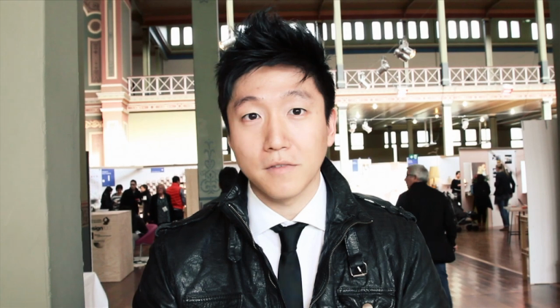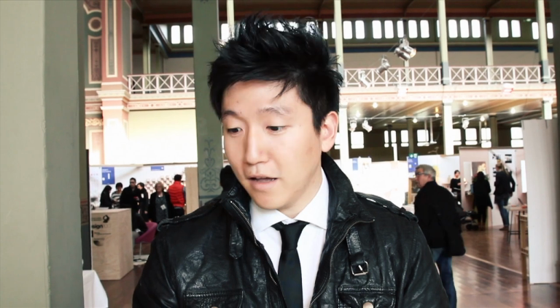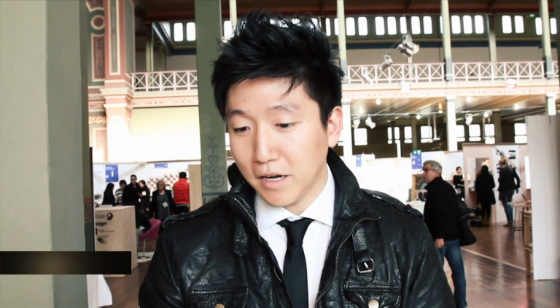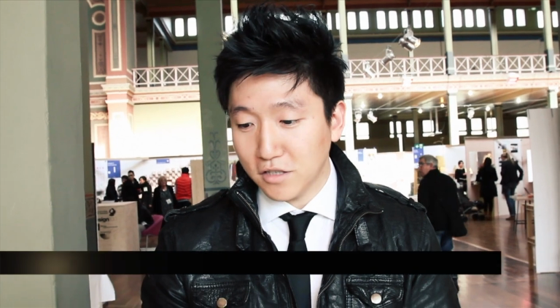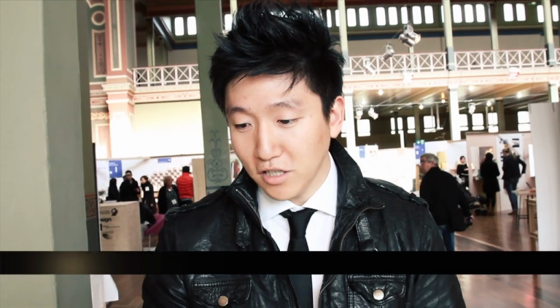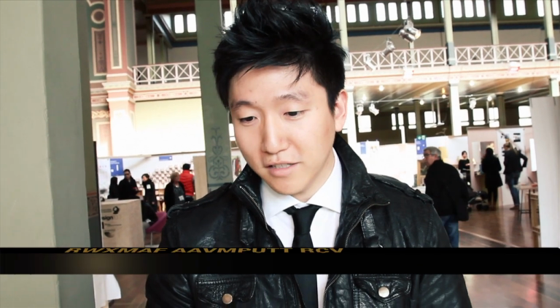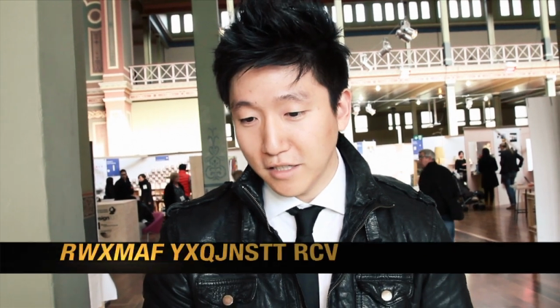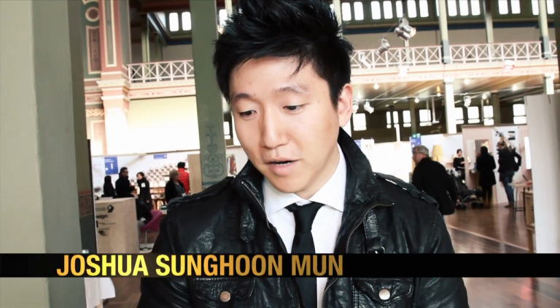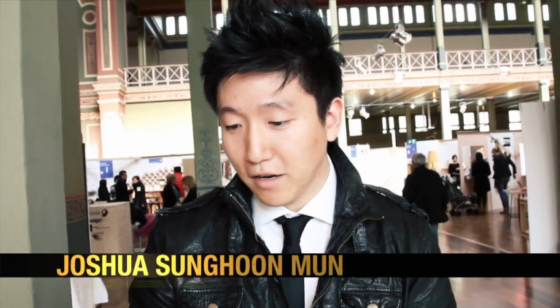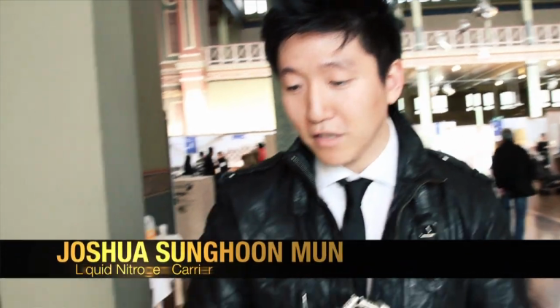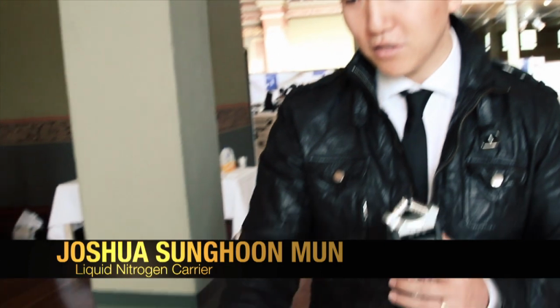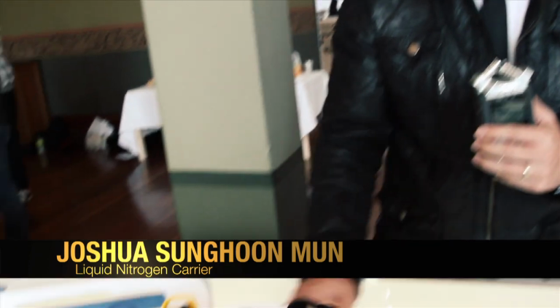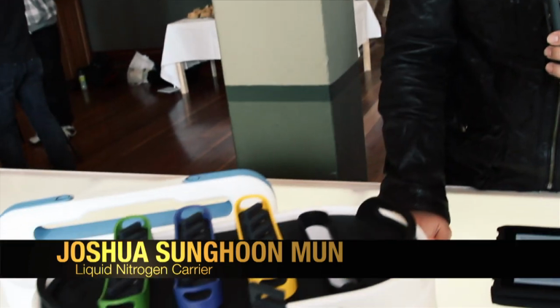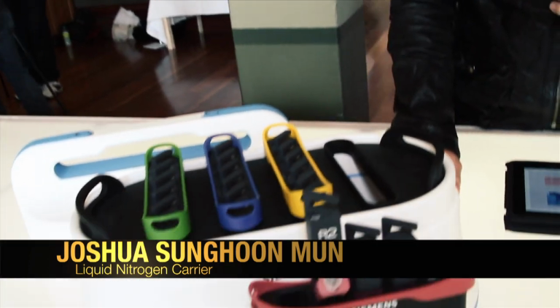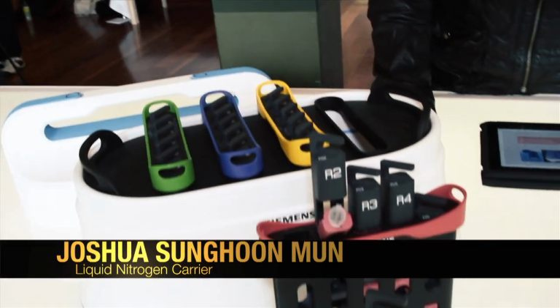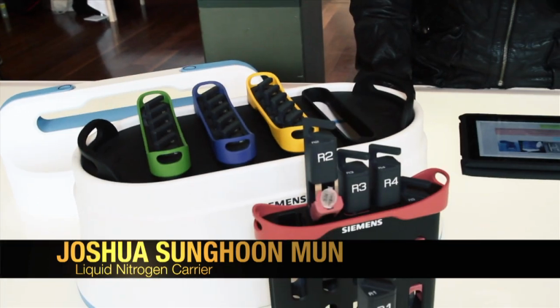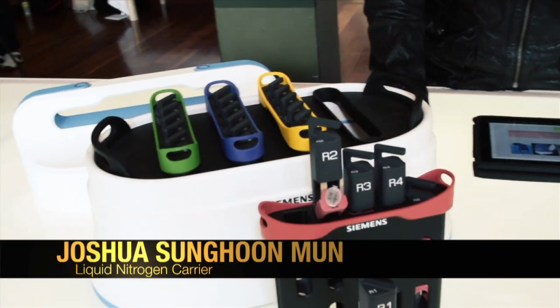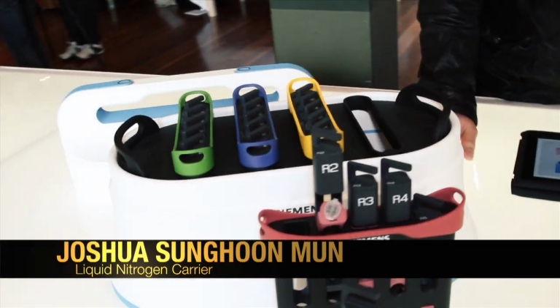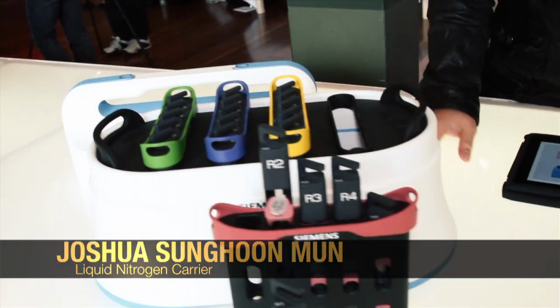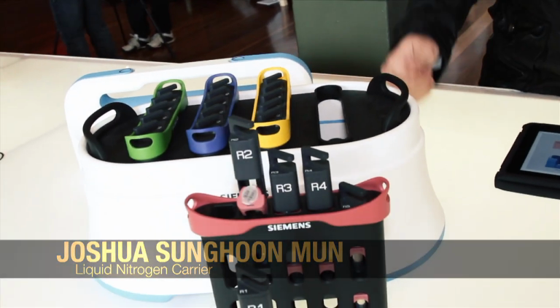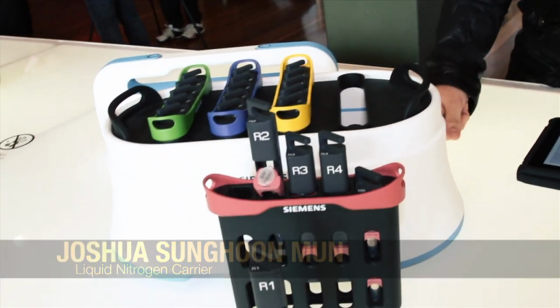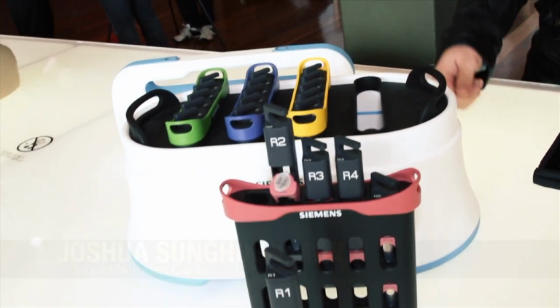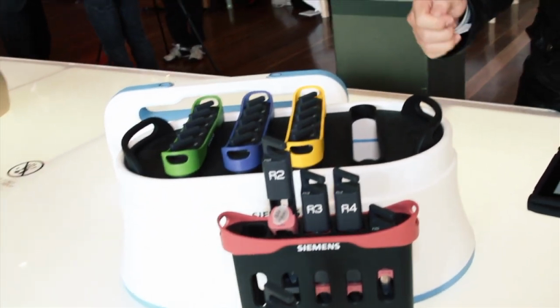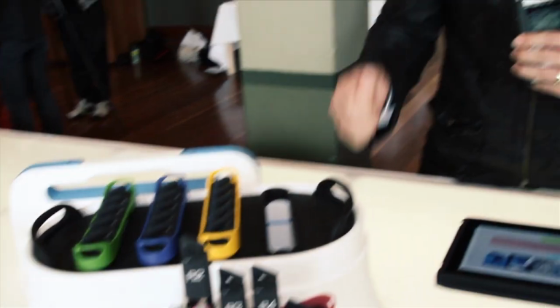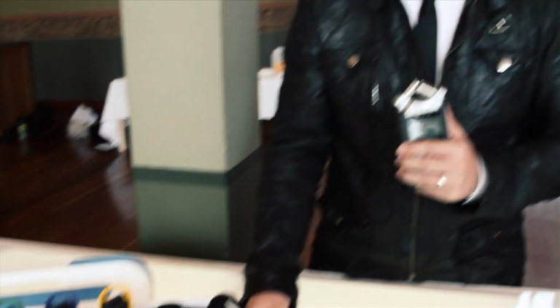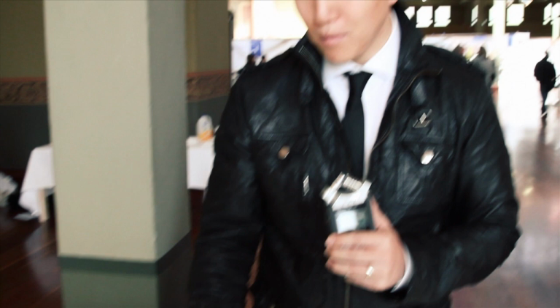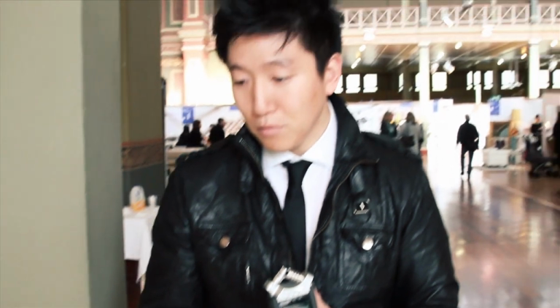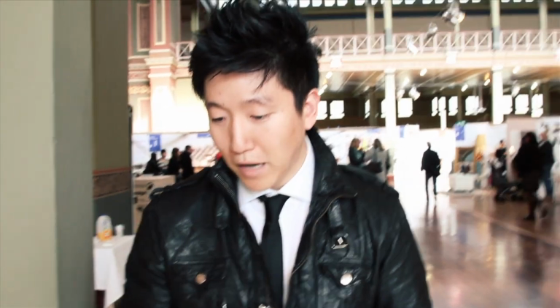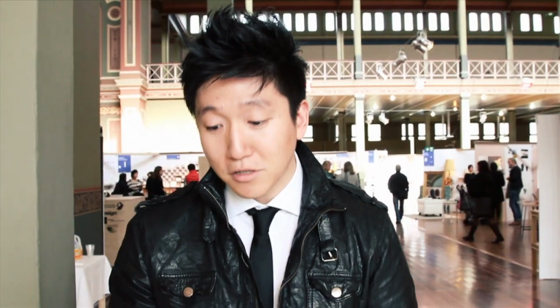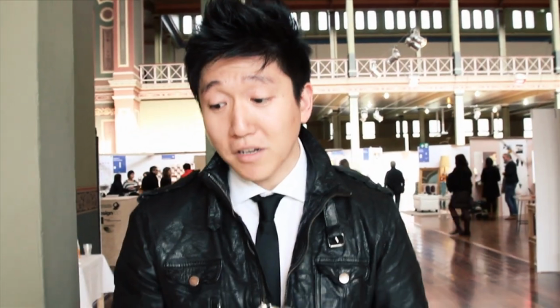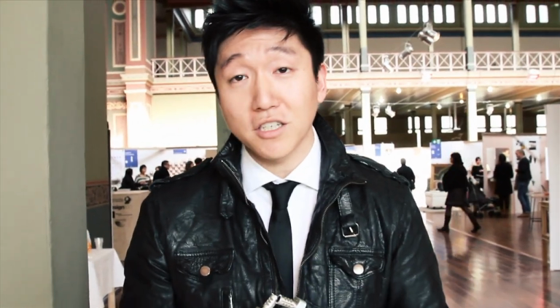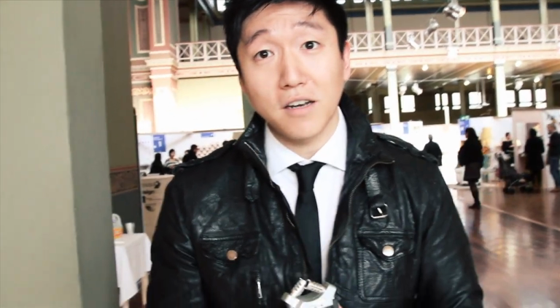Hi, my name is Josh. This is my liquid nitrogen carrier. It's mainly designed for researchers and lab scientists — people who handle liquid nitrogen every day.